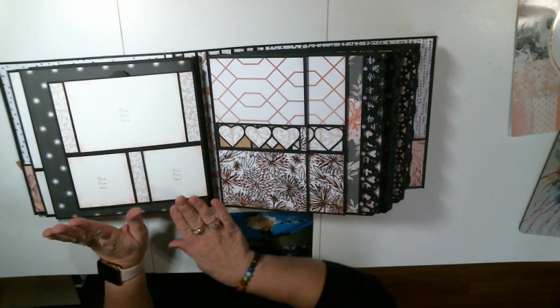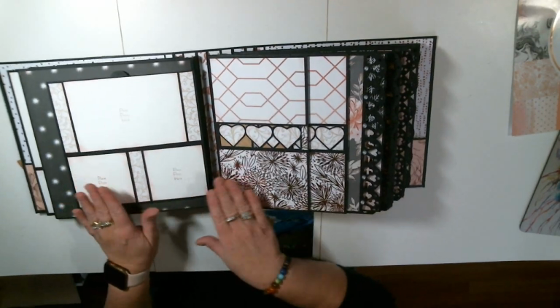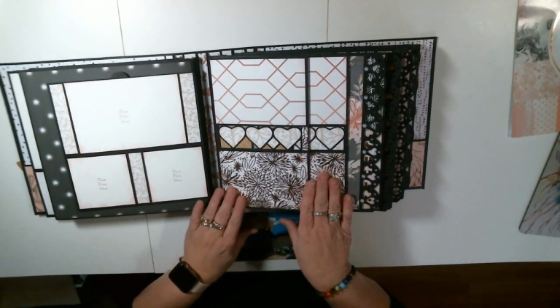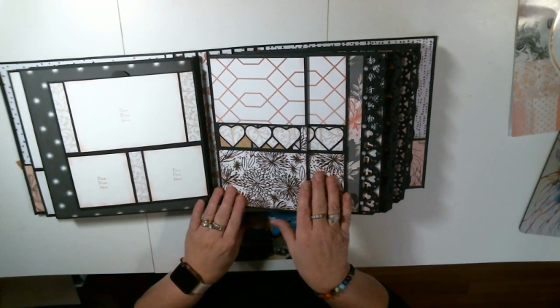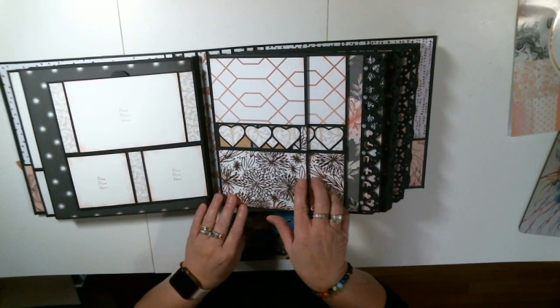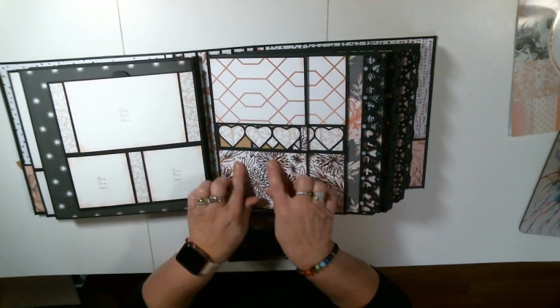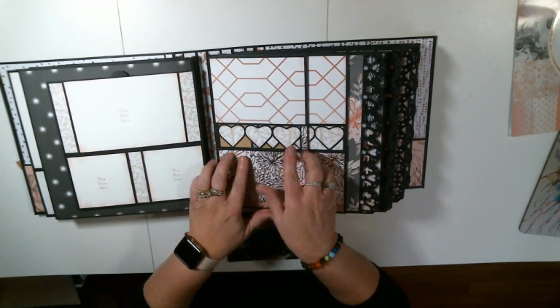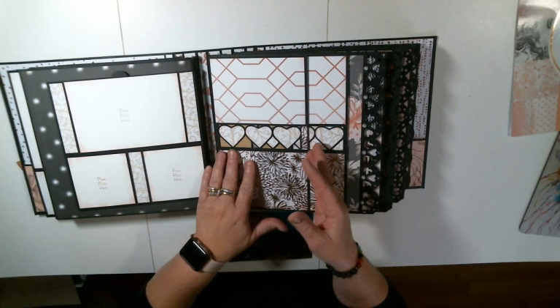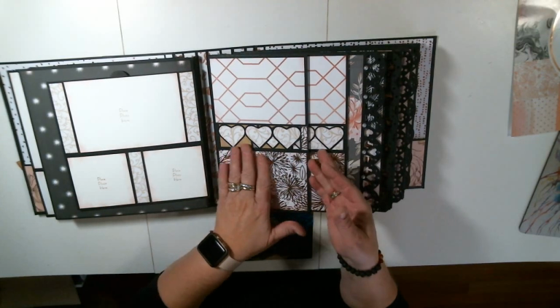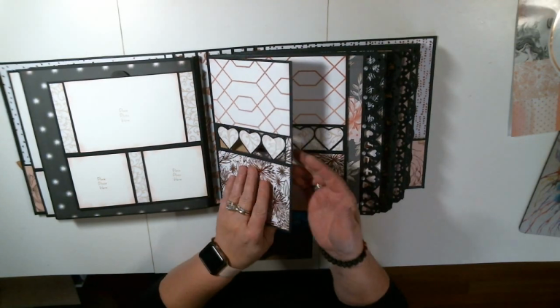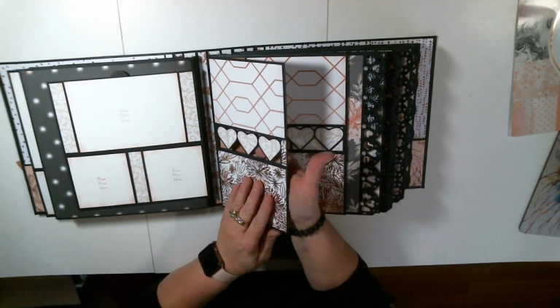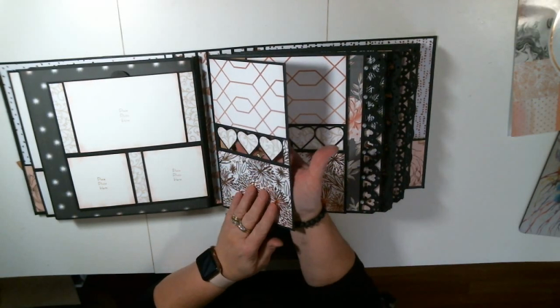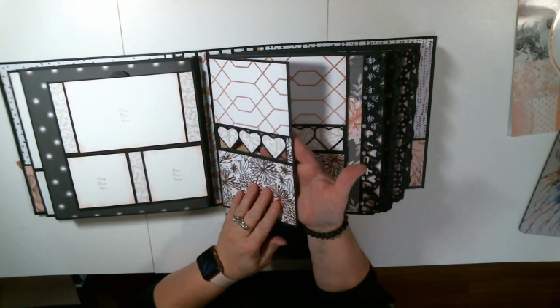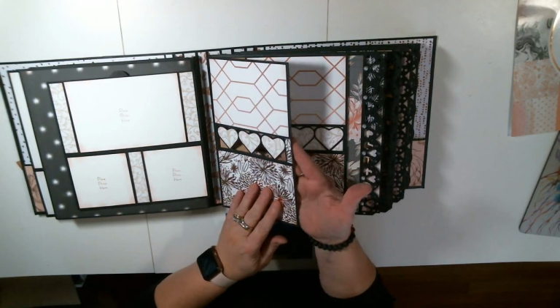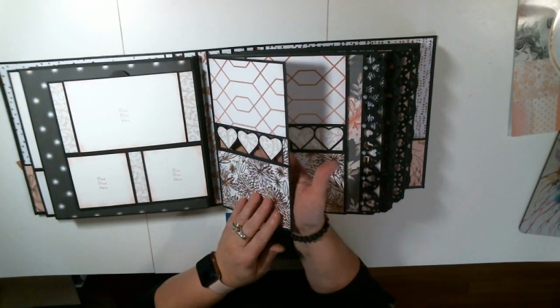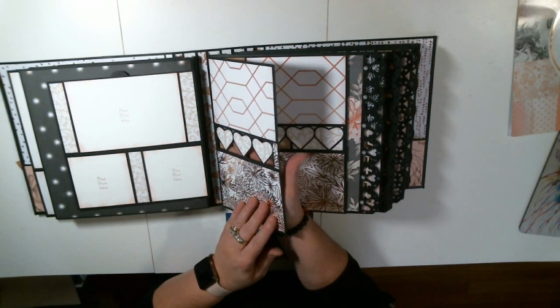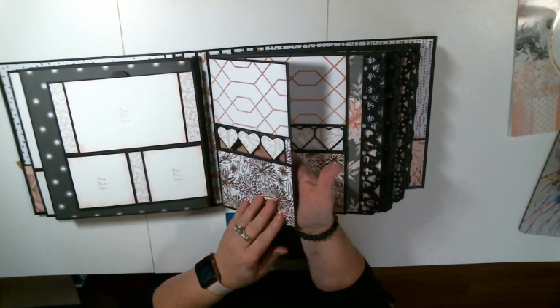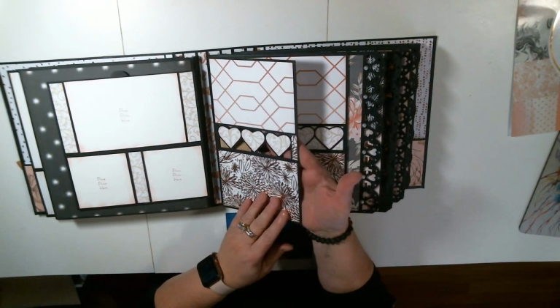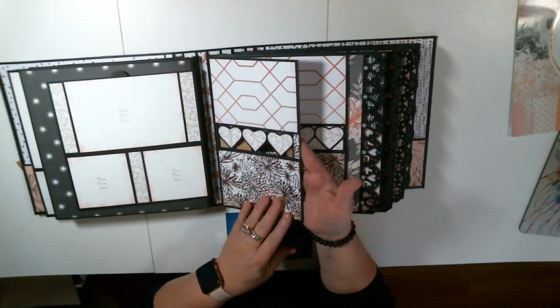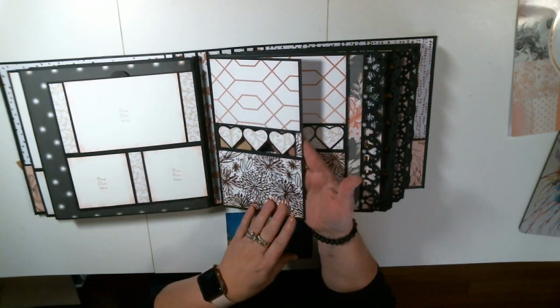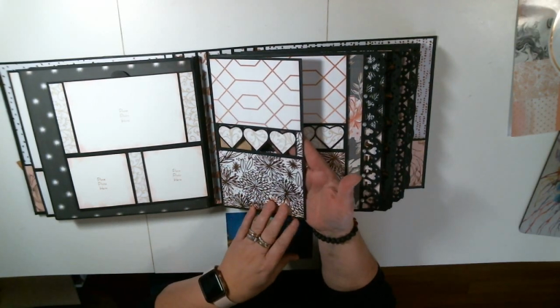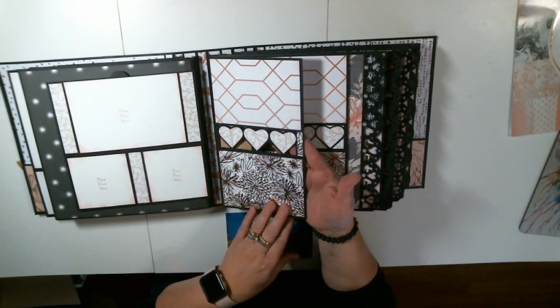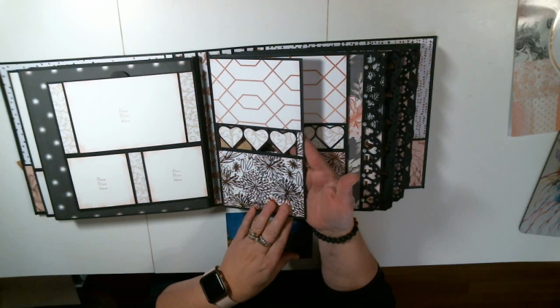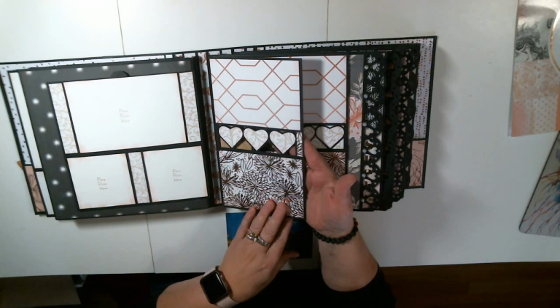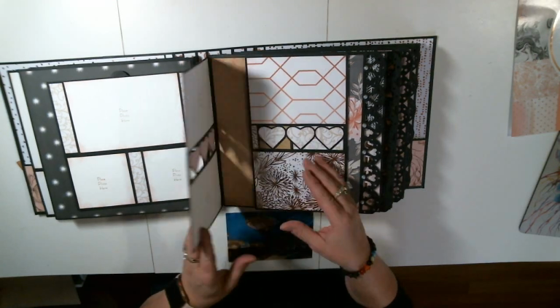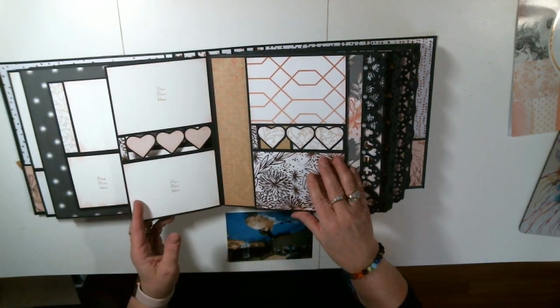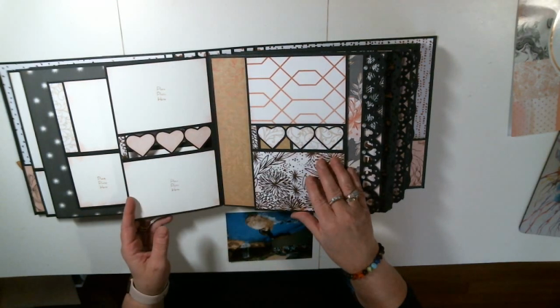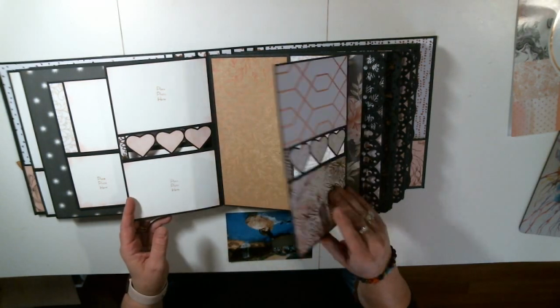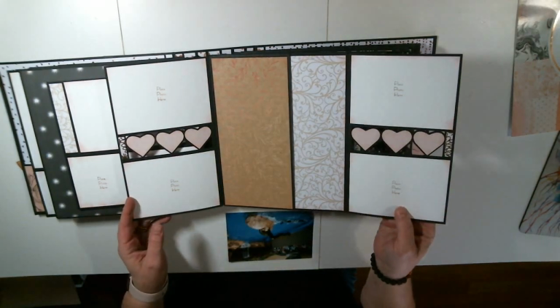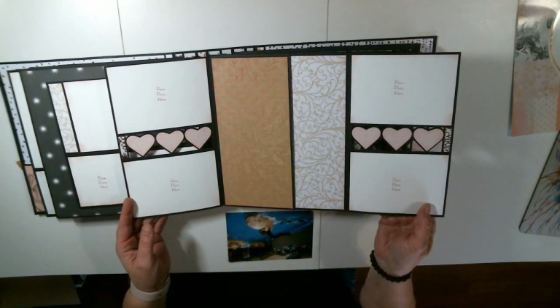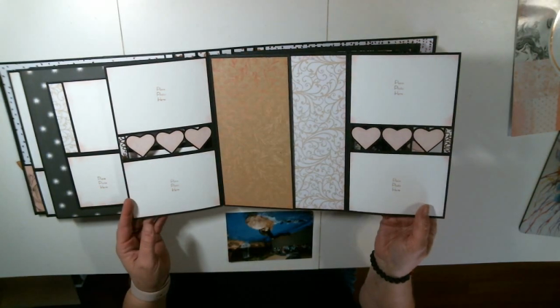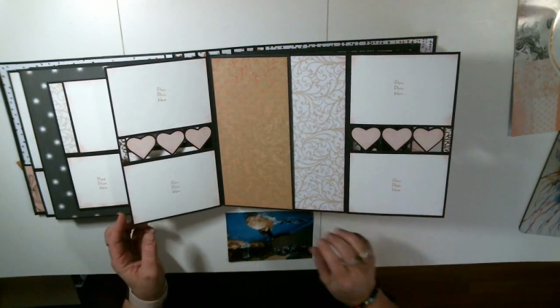We're moving on to page three. Look at all this. Look at those hearts — isn't that great? It does take a long time to cut these files with your Cricut, but it is so worth it. This opens up with my photo spread. Guess what? Here's another pocket.